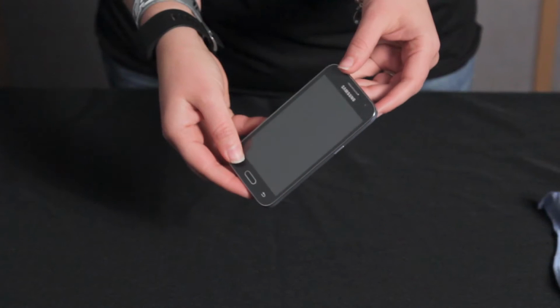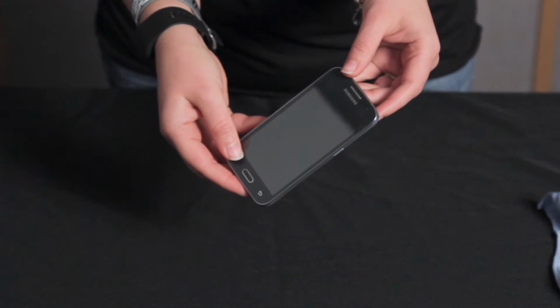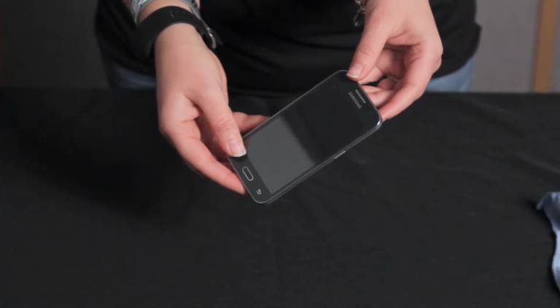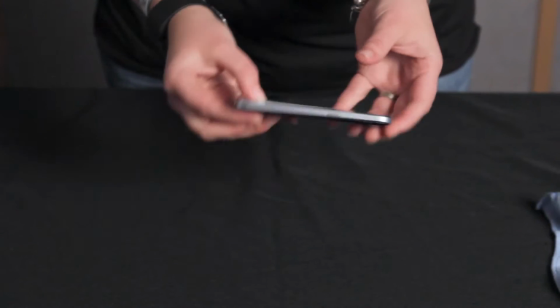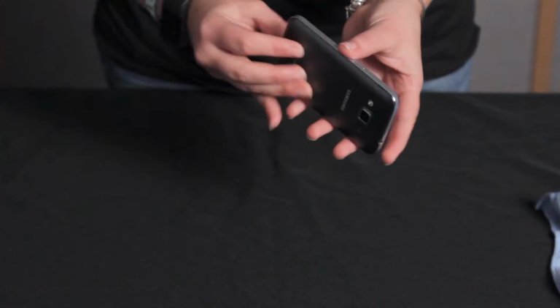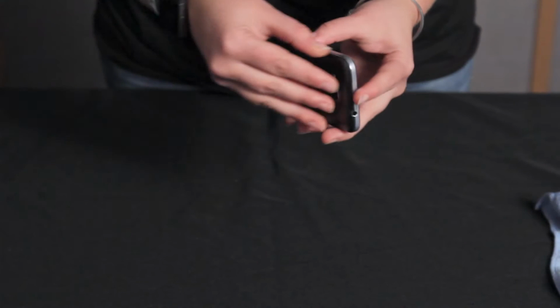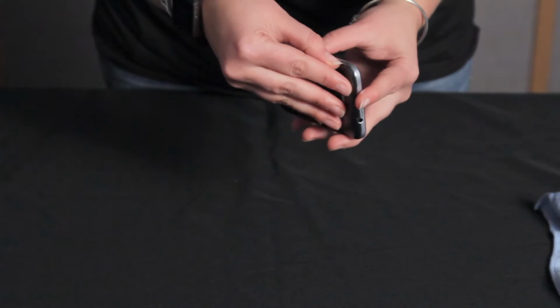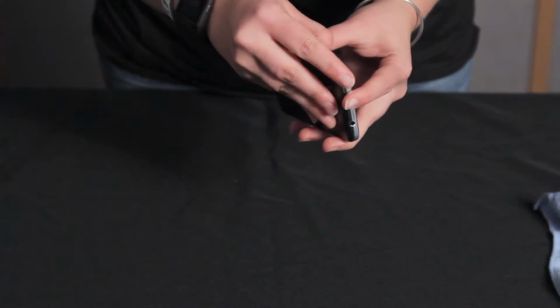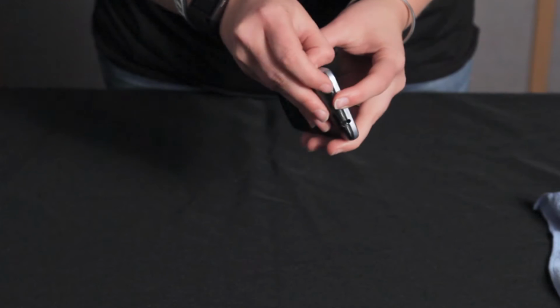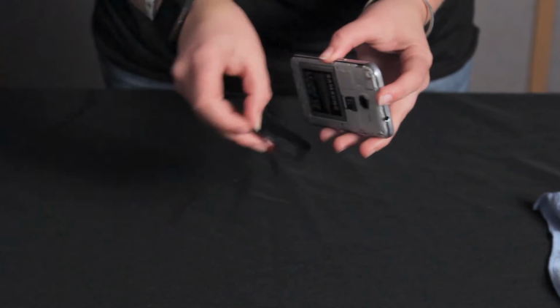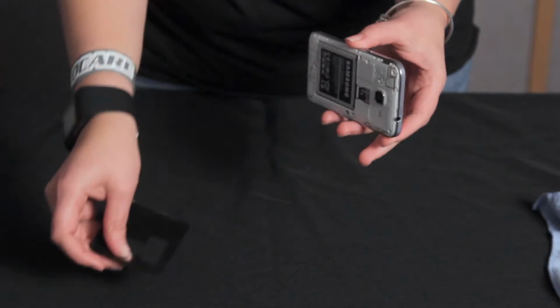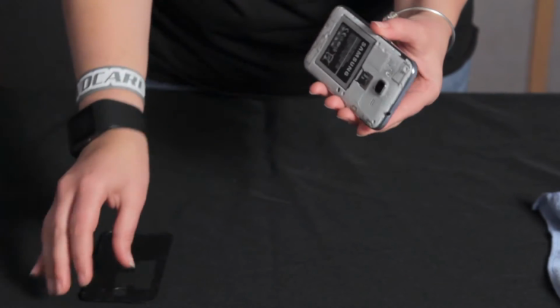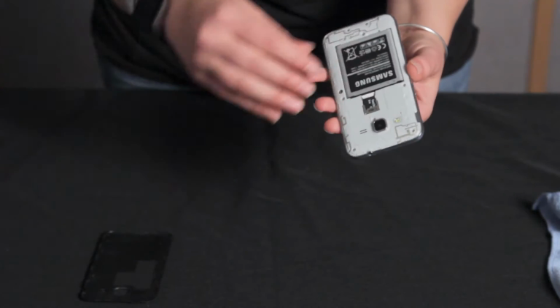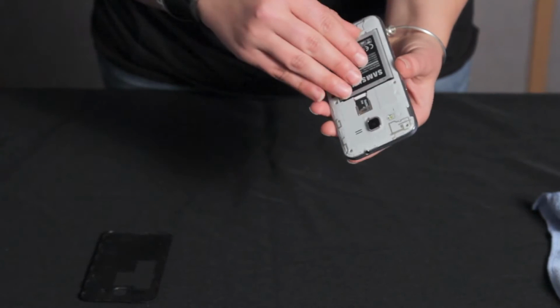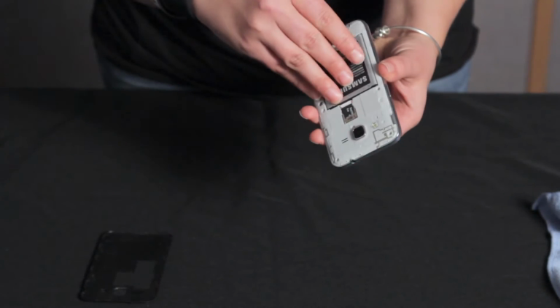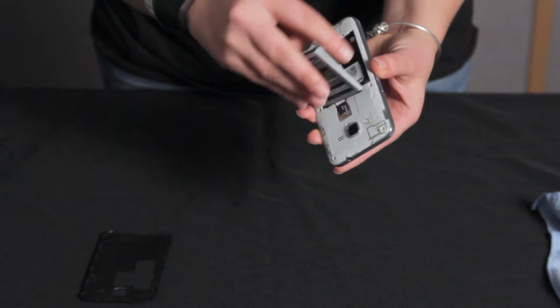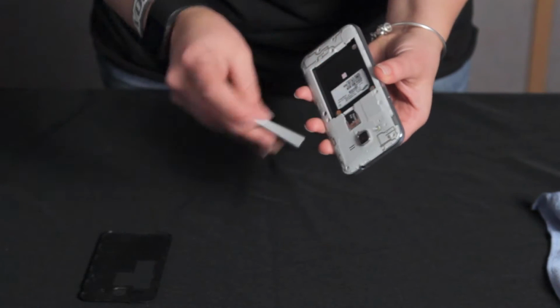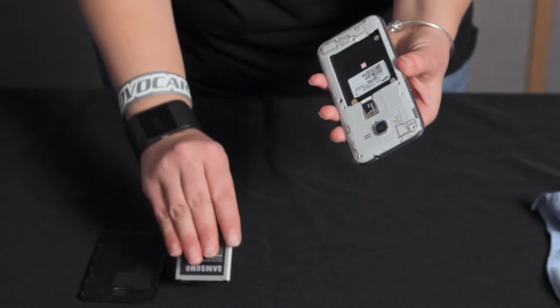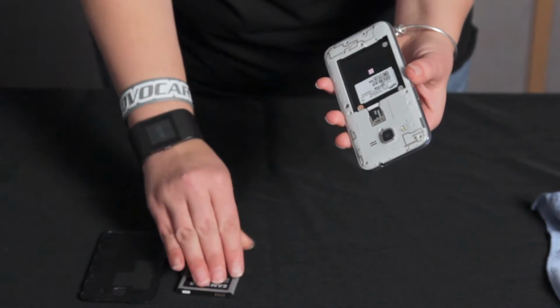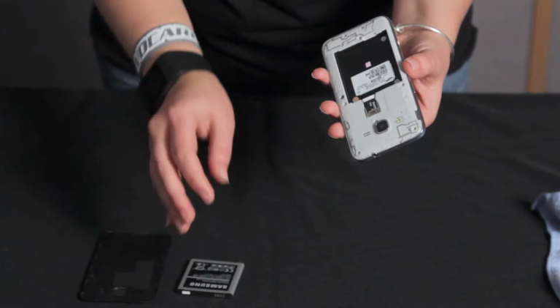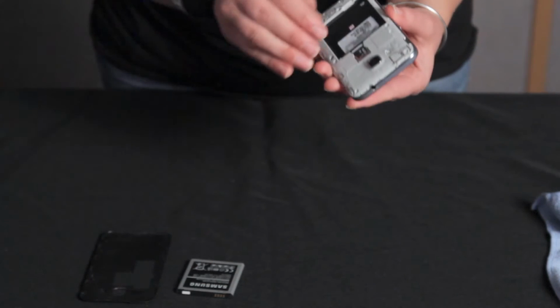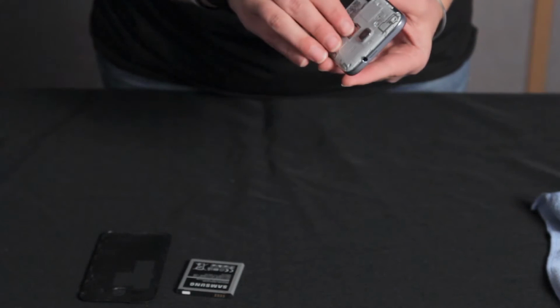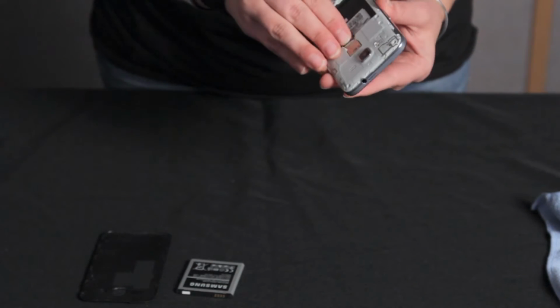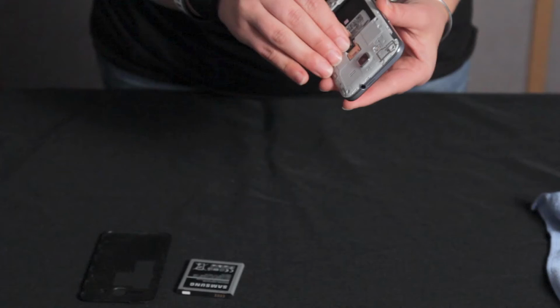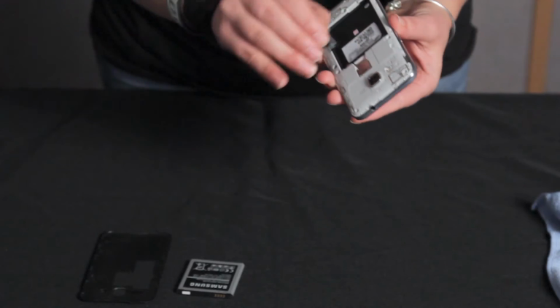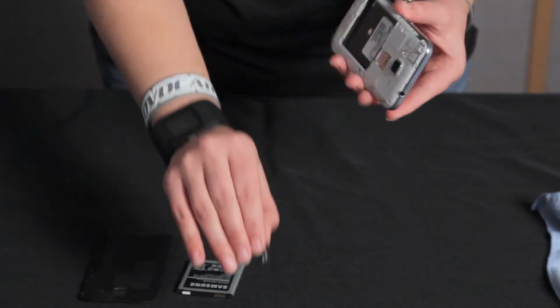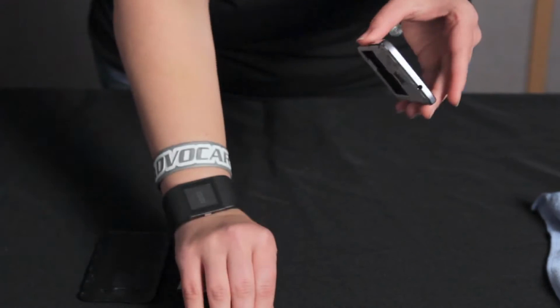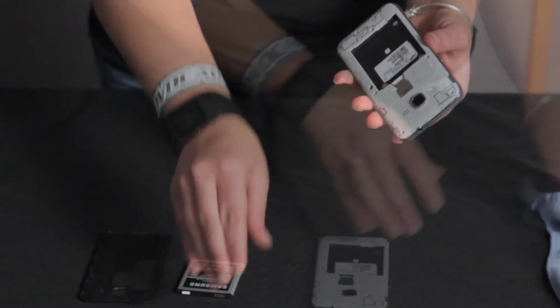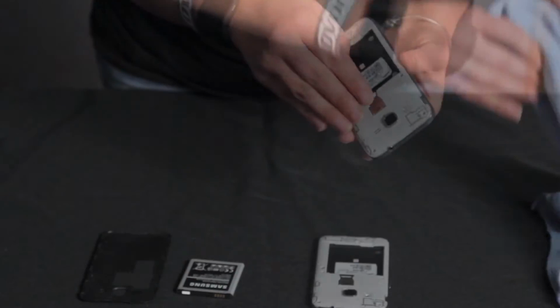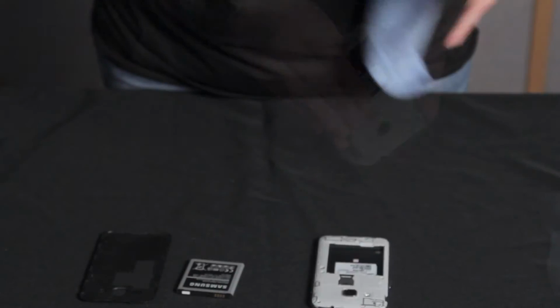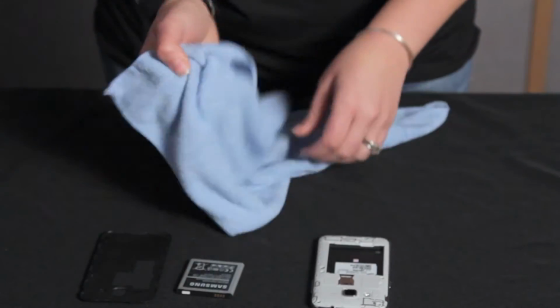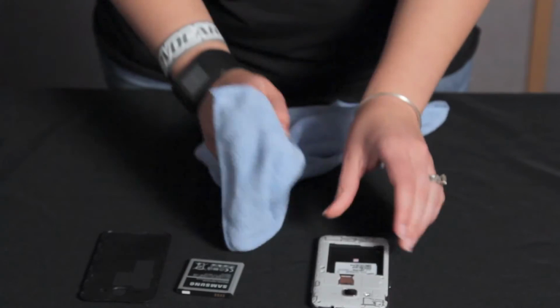So after you turn off the phone, the first thing you want to do is remove any of the parts you can. If possible, take off the back cover, the battery, and then take out the SIM card. Then just dry them off with a towel.